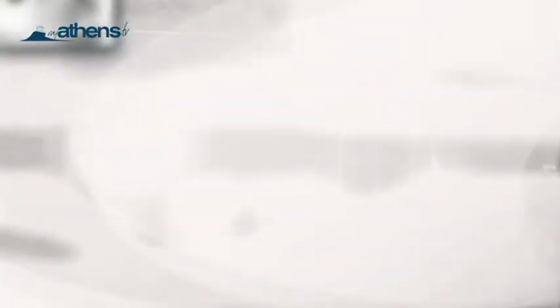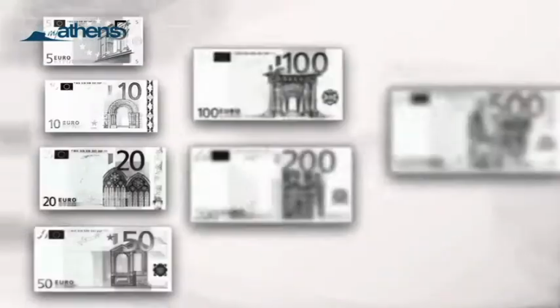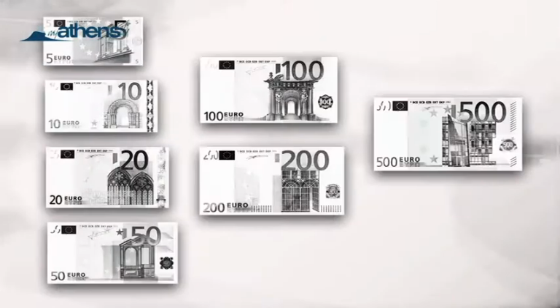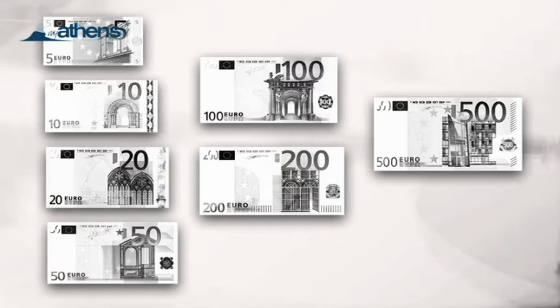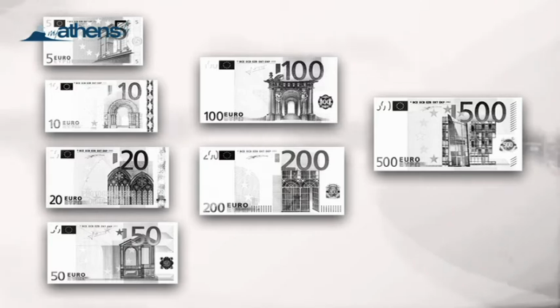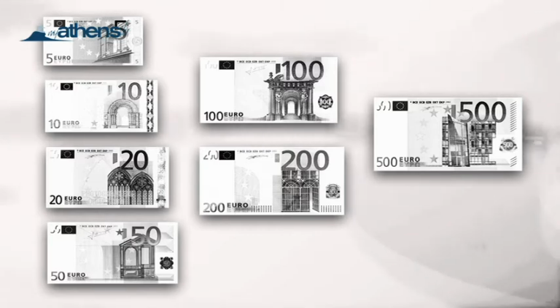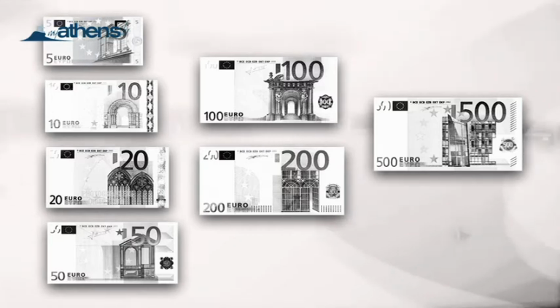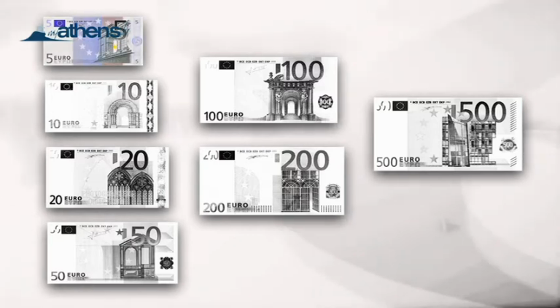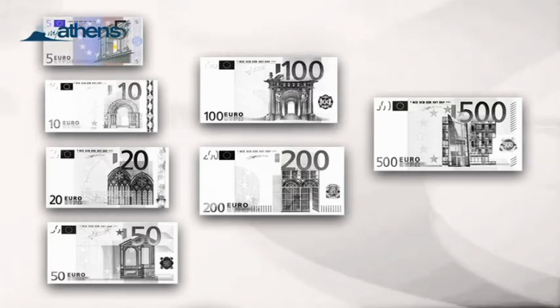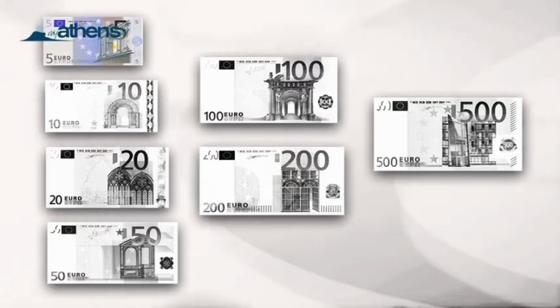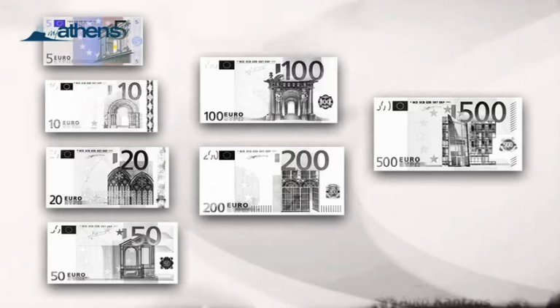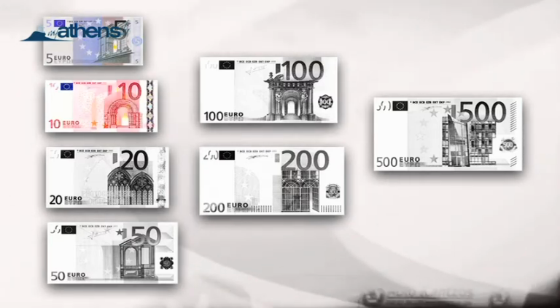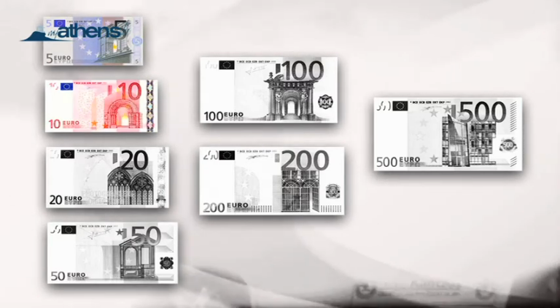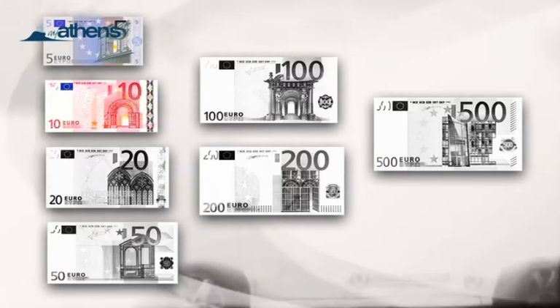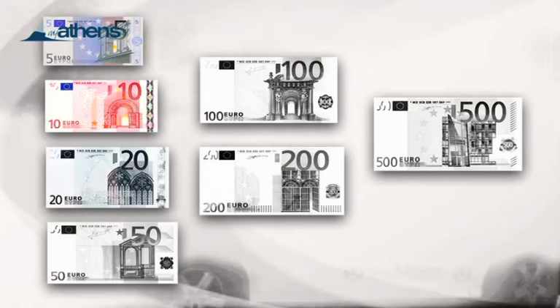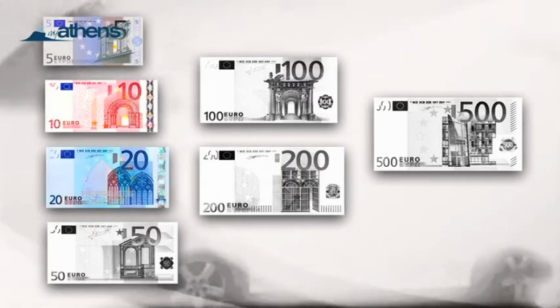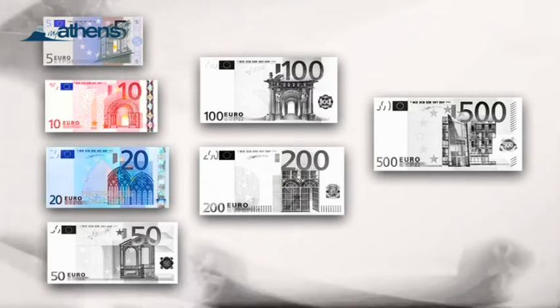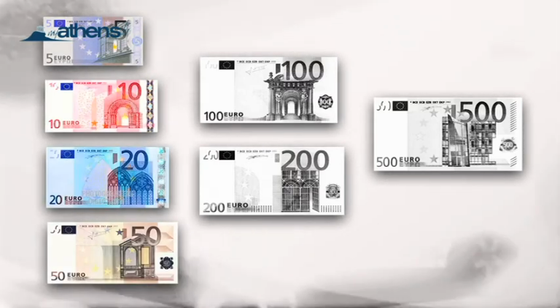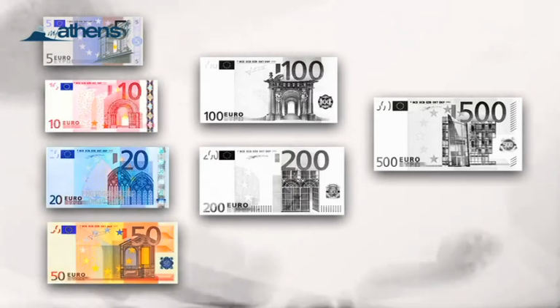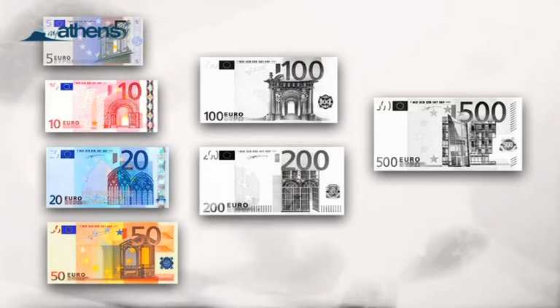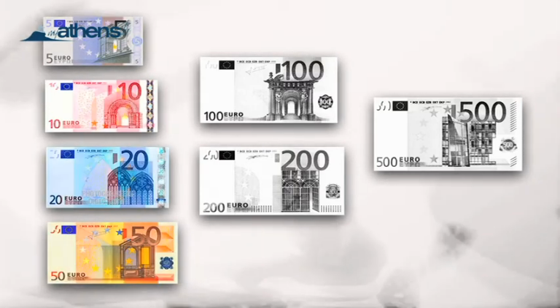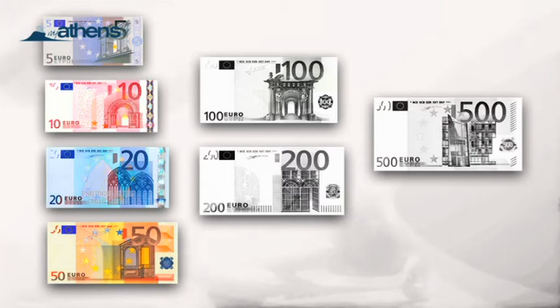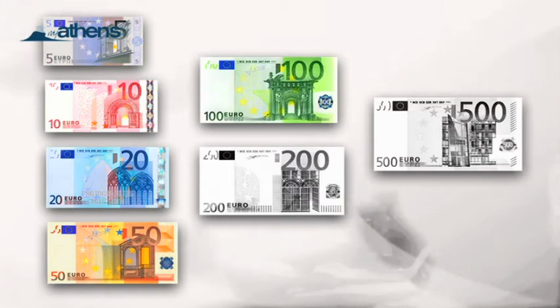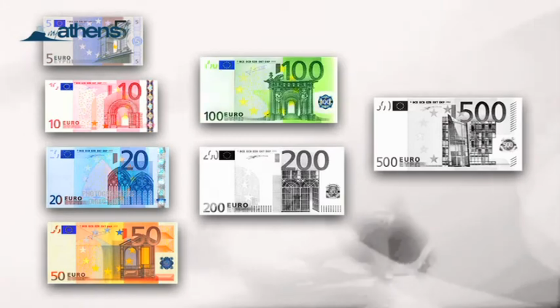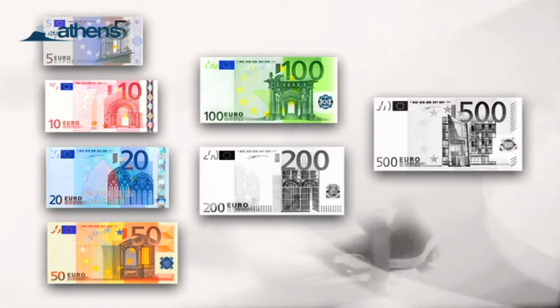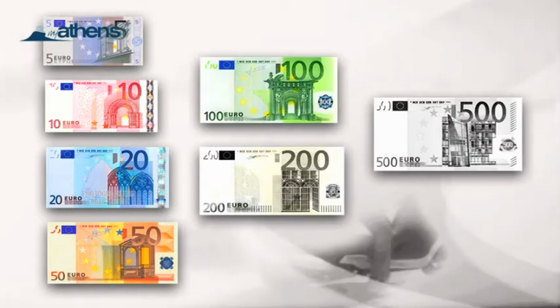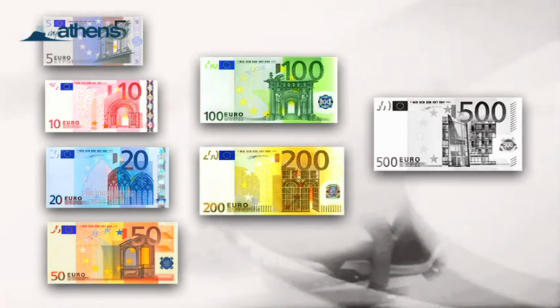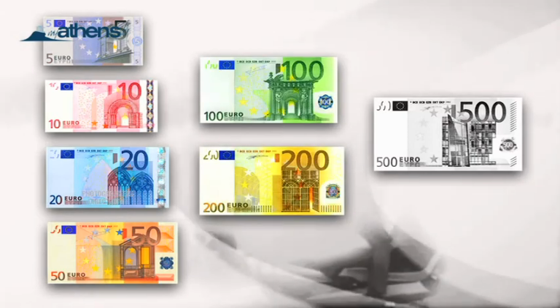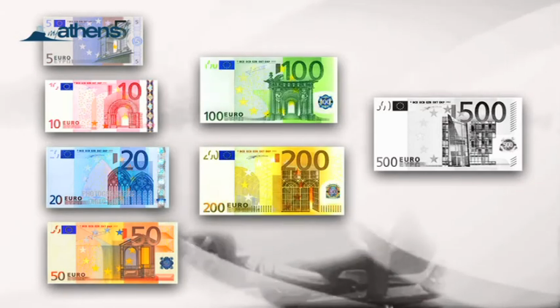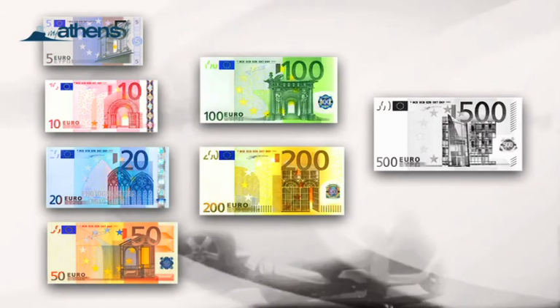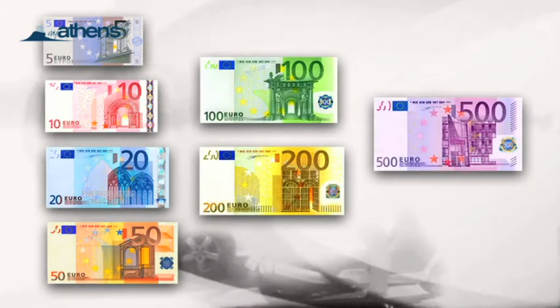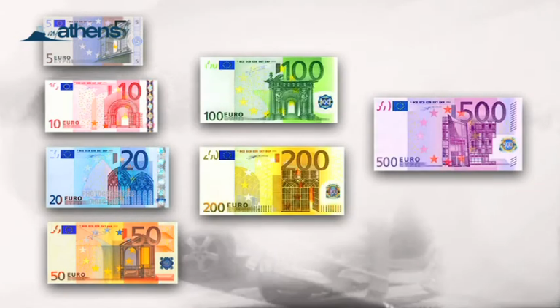Euros come in denominations of 5, 10, 20, 50, 100, 200, and 500.